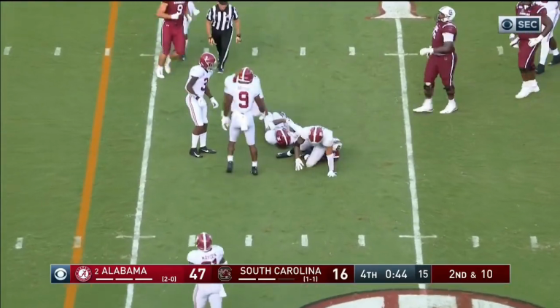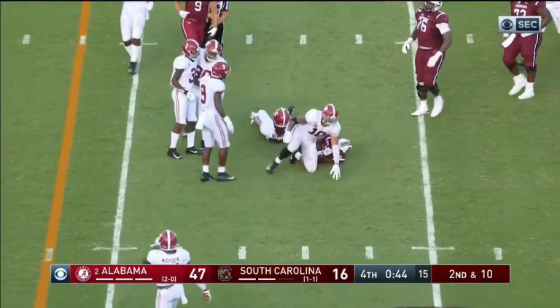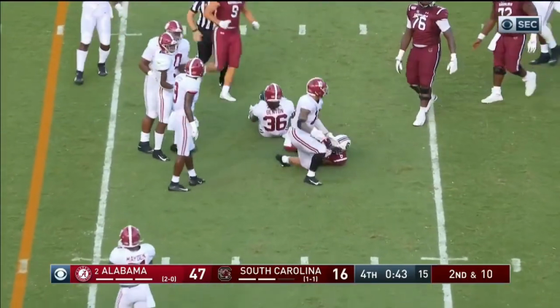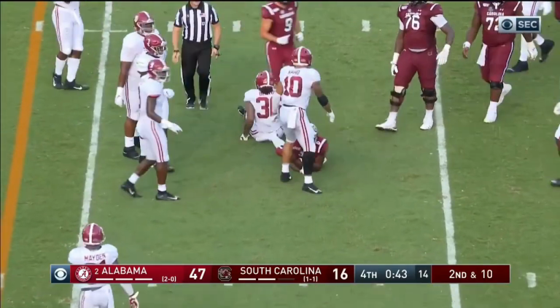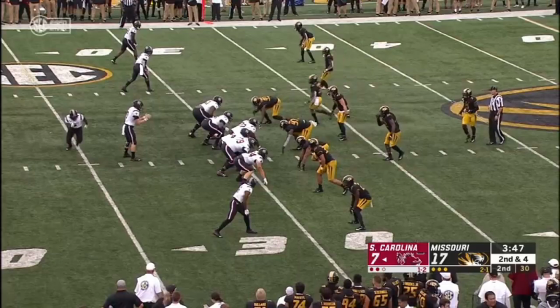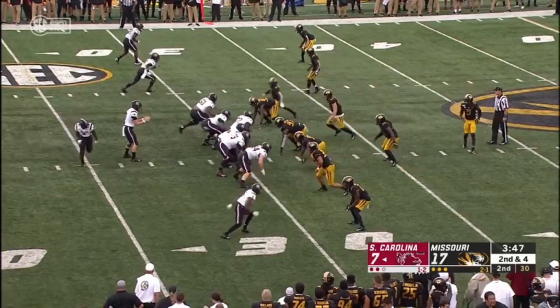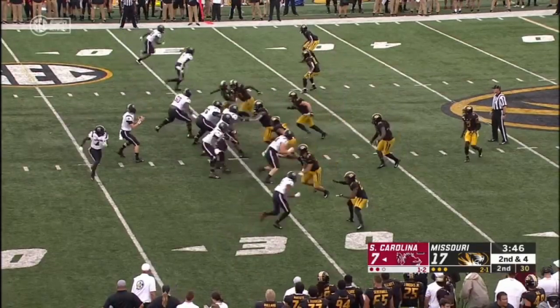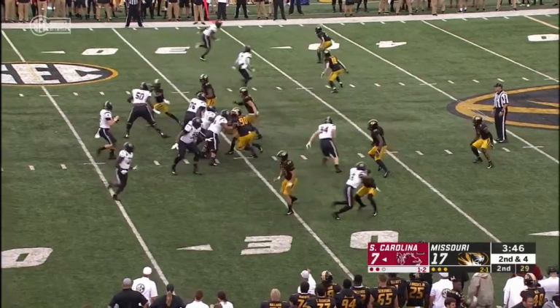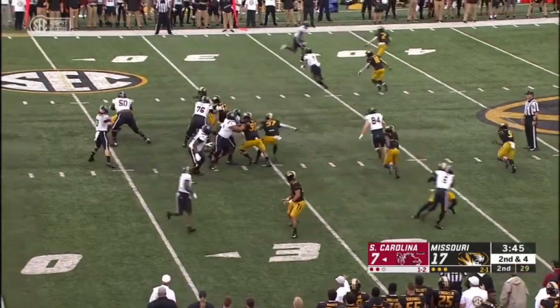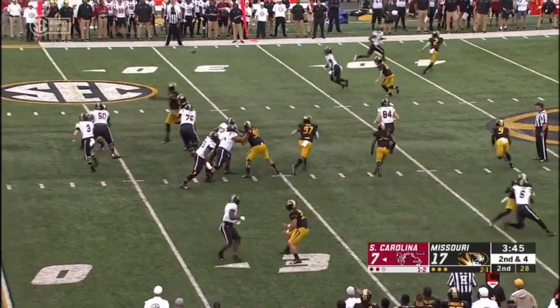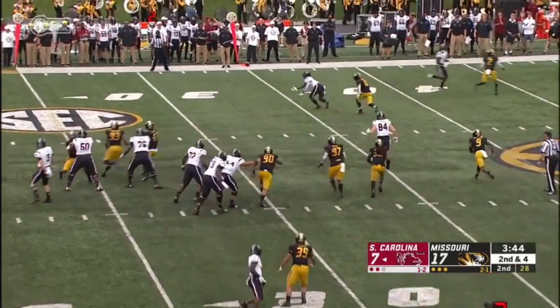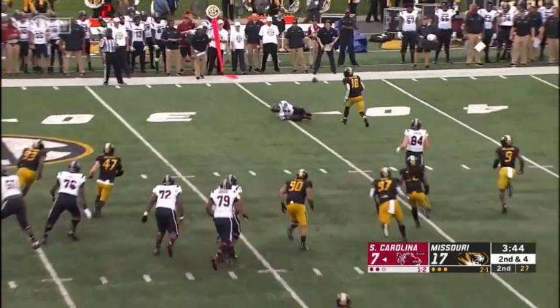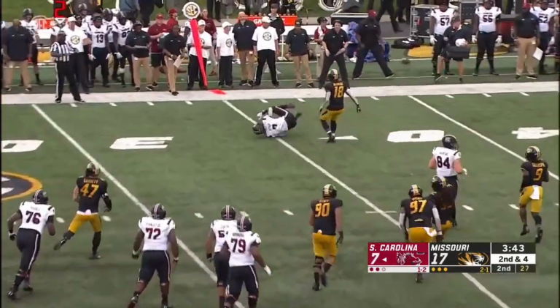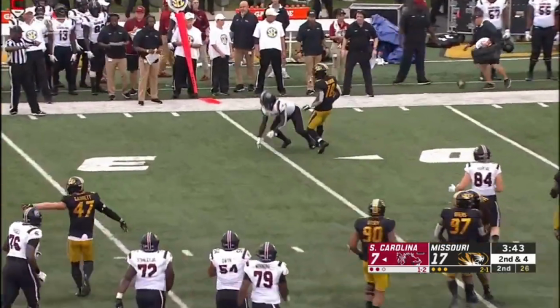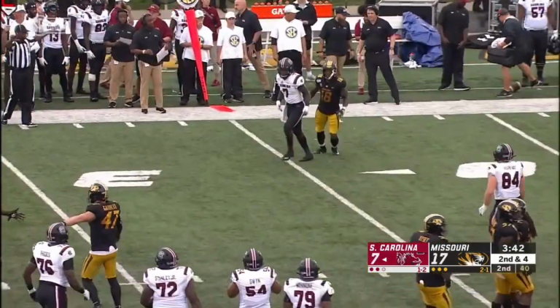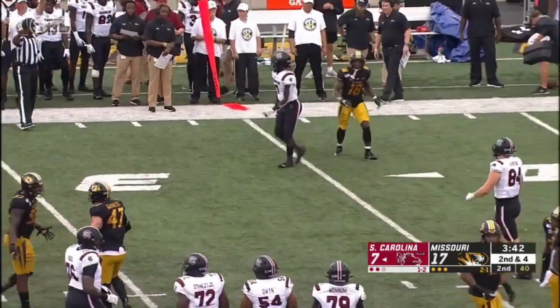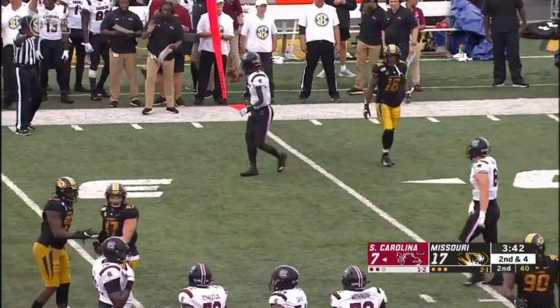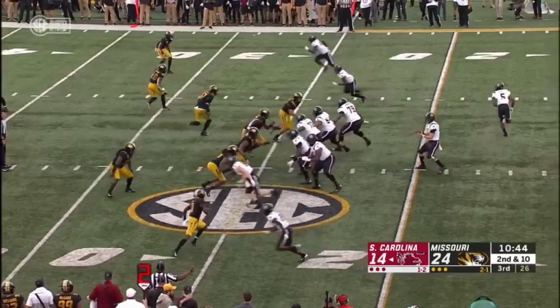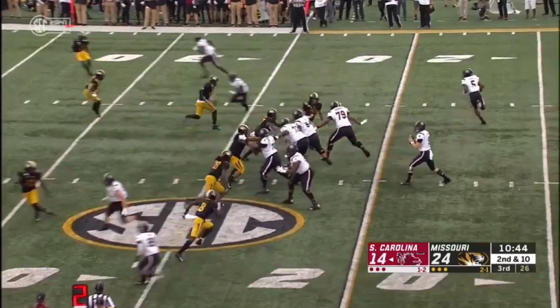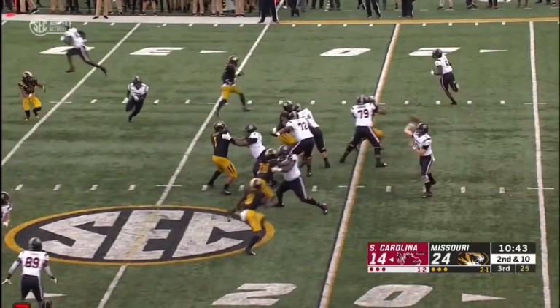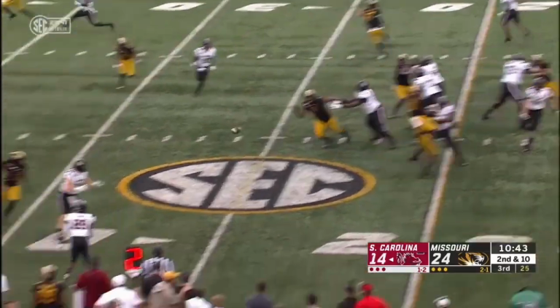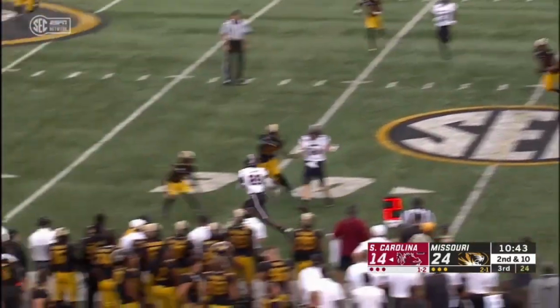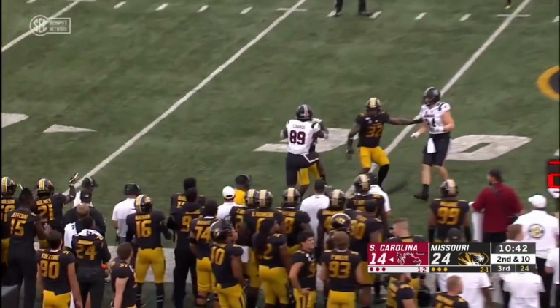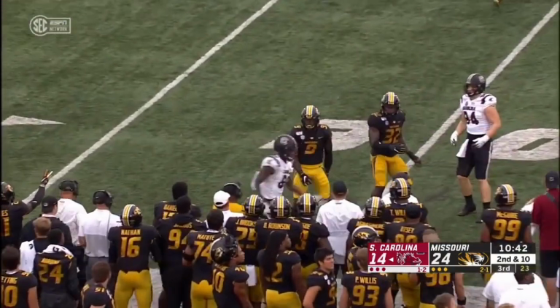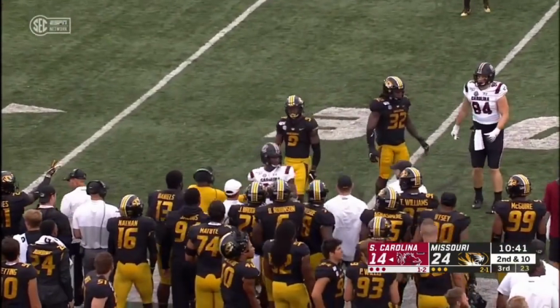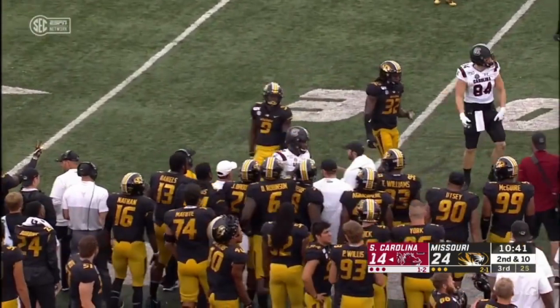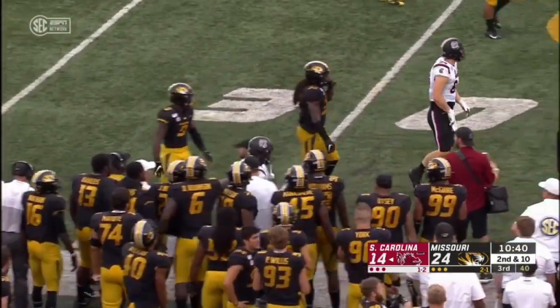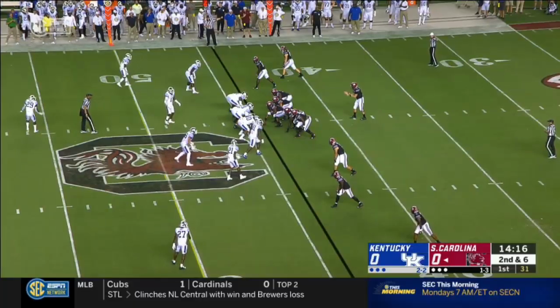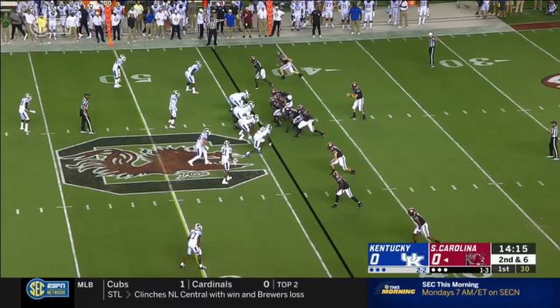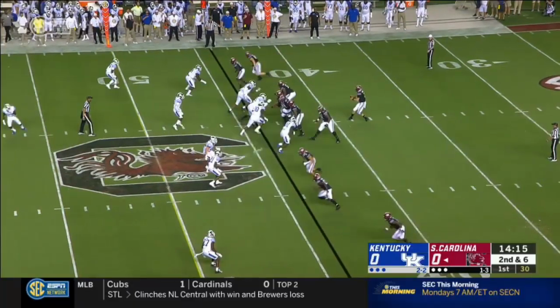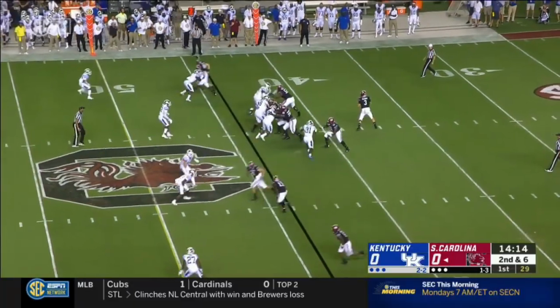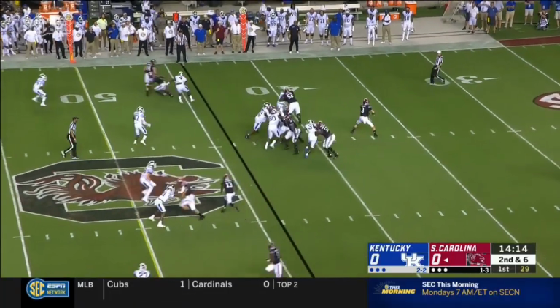That was very good. You tried to get physical. To the air on second down, and he had to throw it away. Akil Byers made the play. Blitz coming and Alinsky.